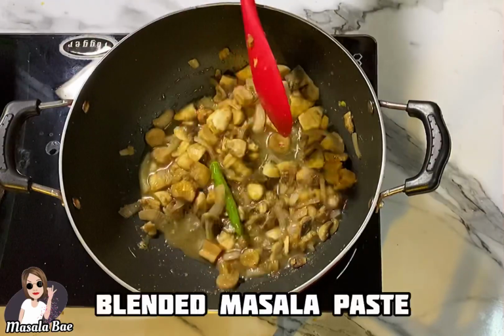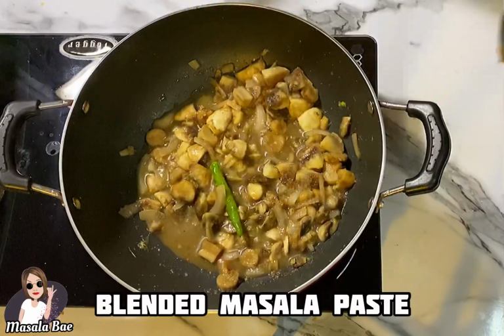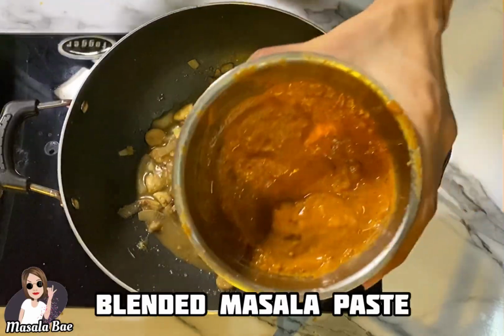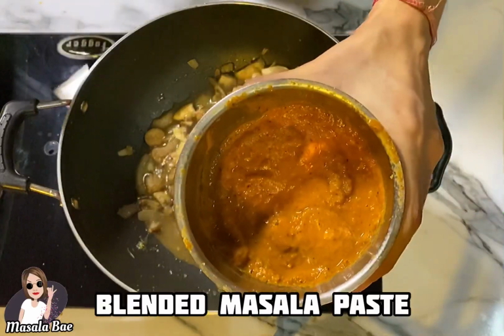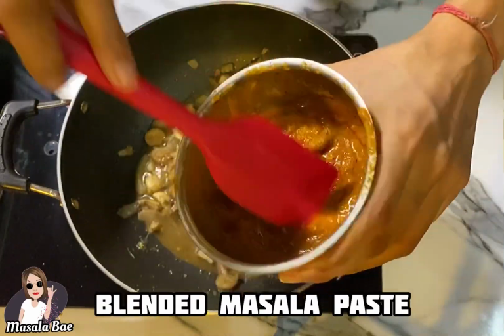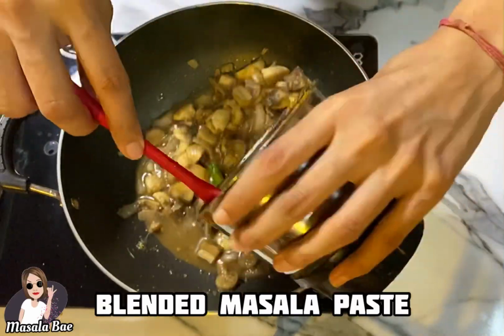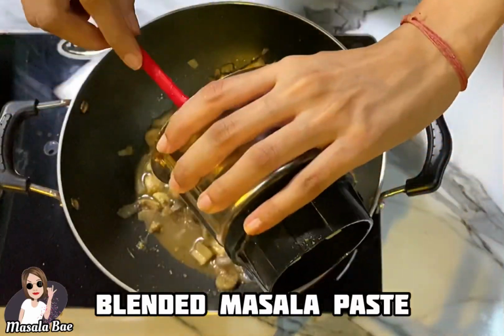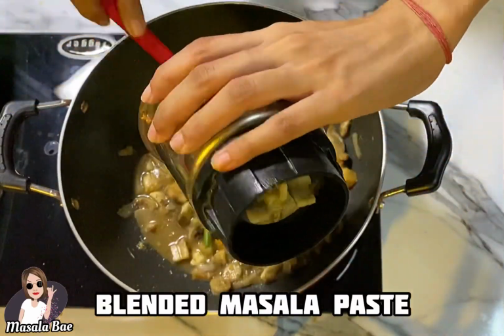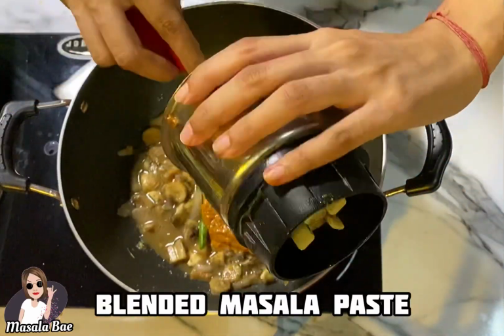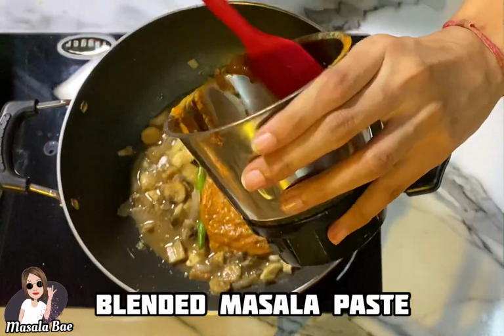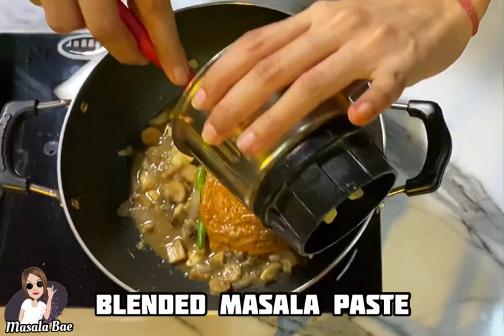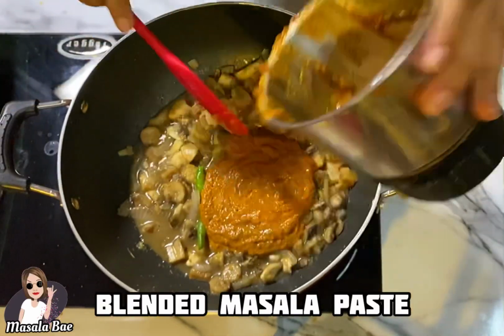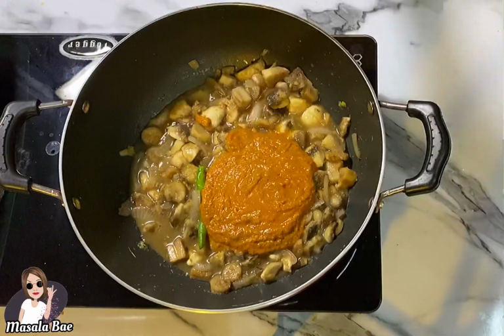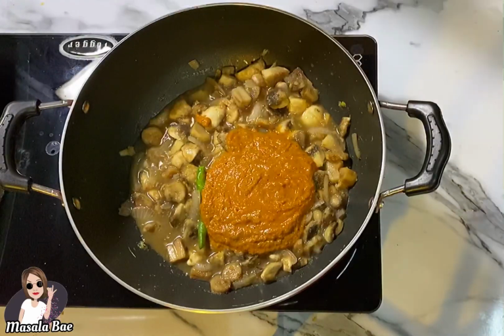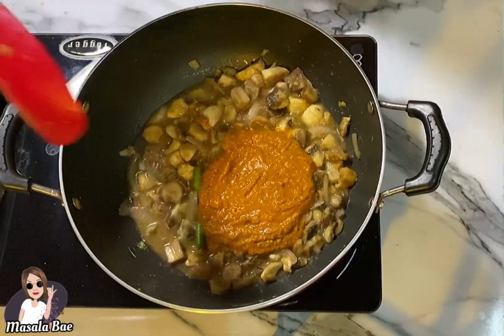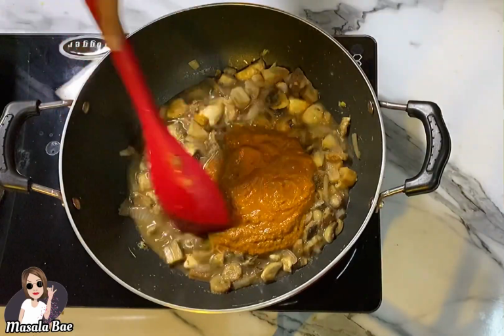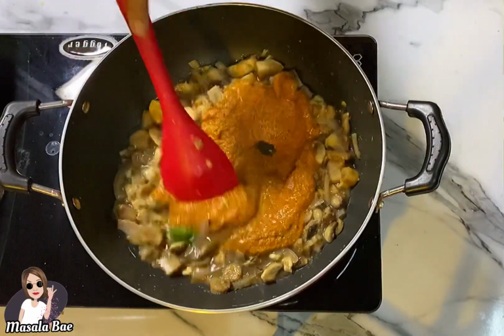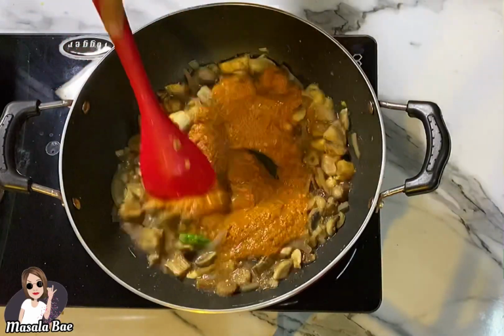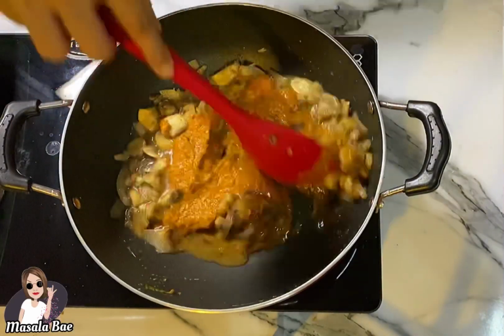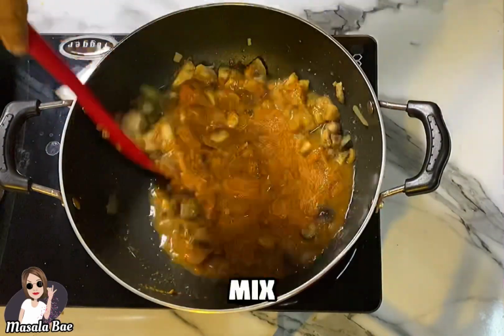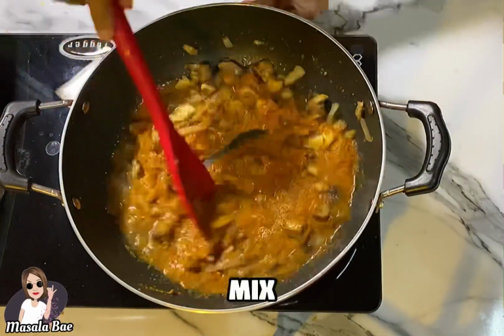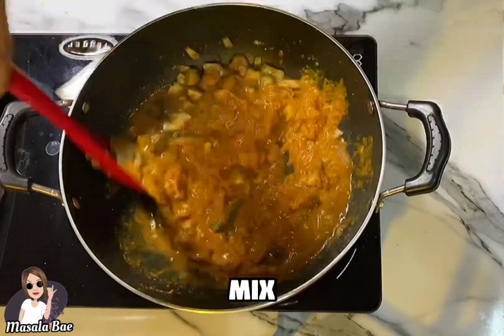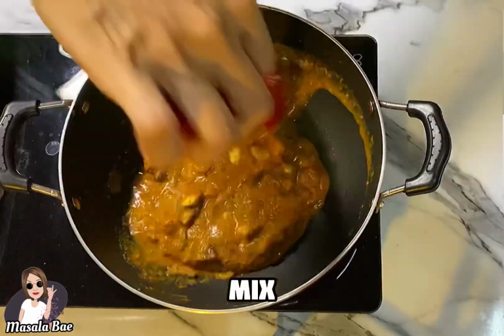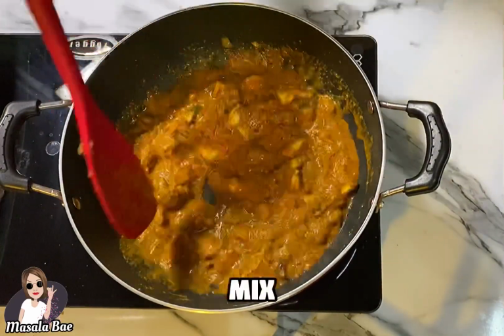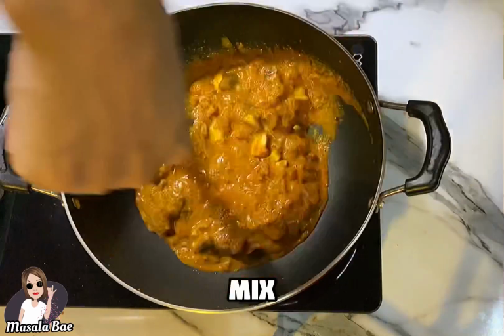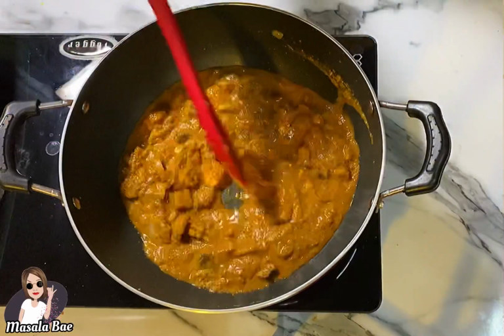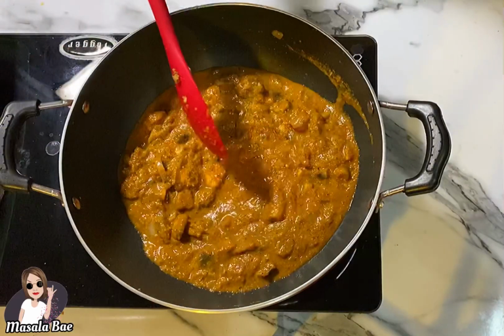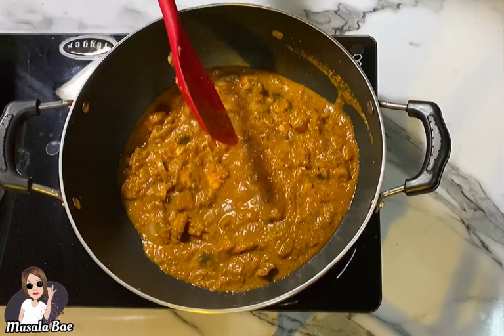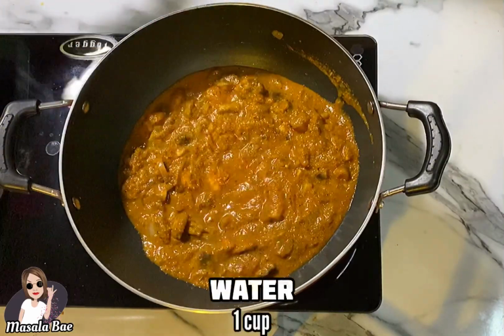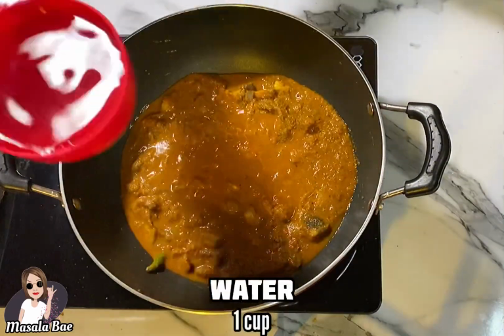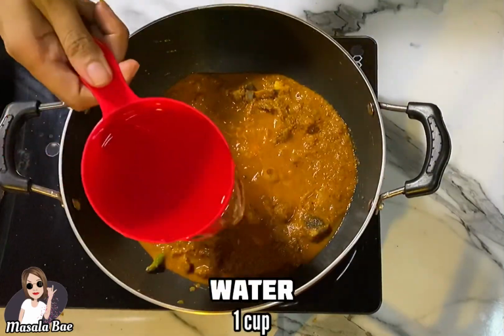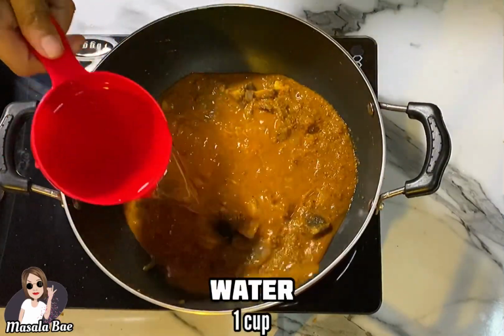Now it's time to add the blended masala paste. Mix this well and then cook for about 5 minutes, then add 1 cup of water.